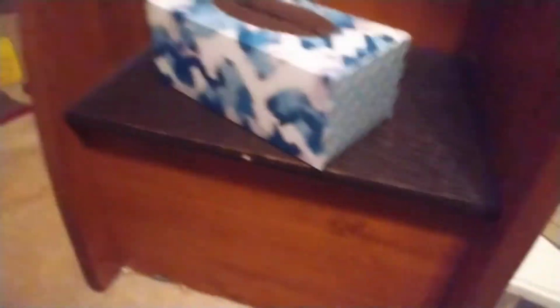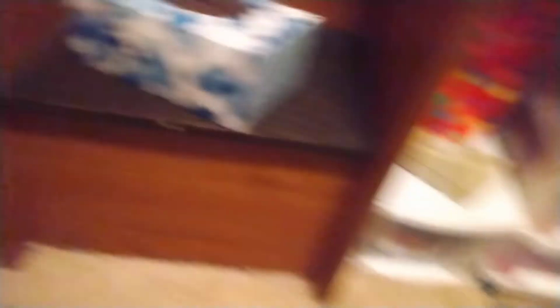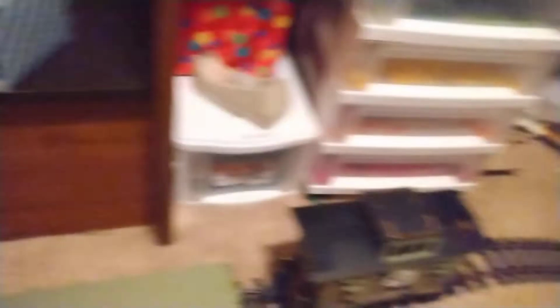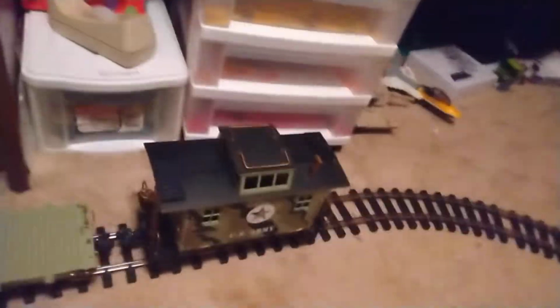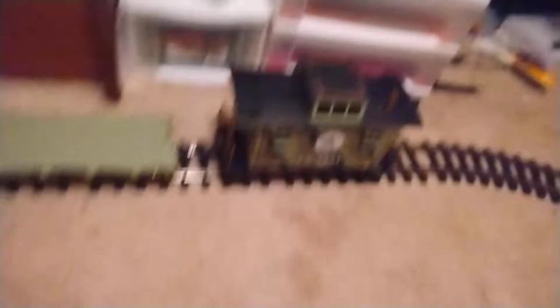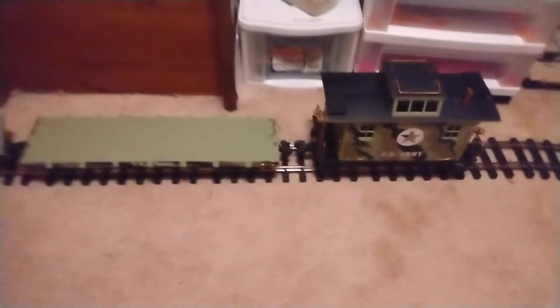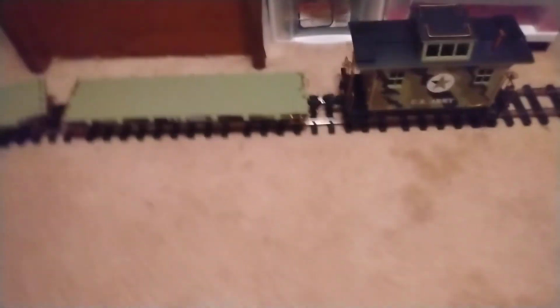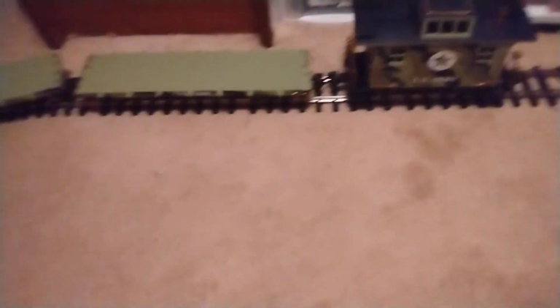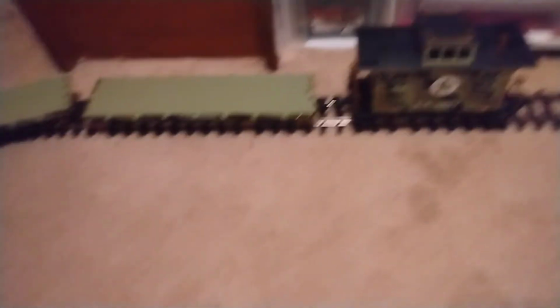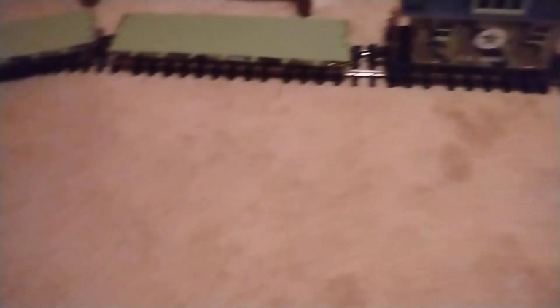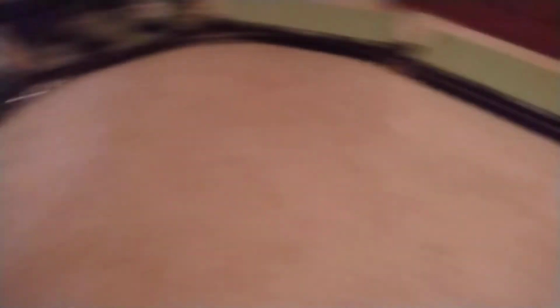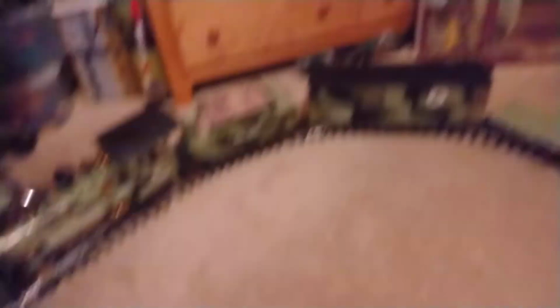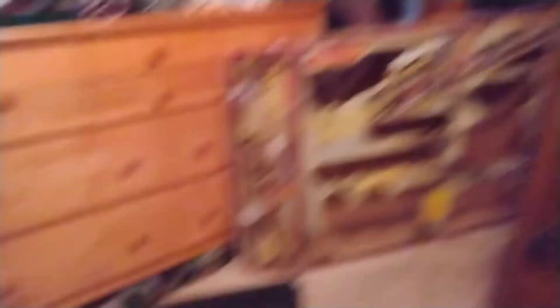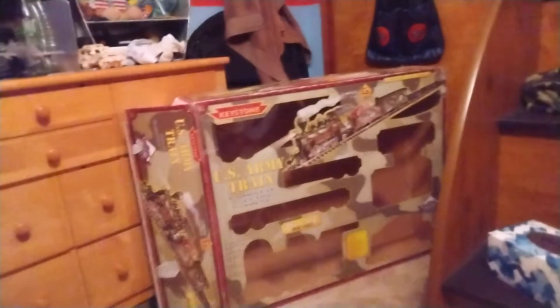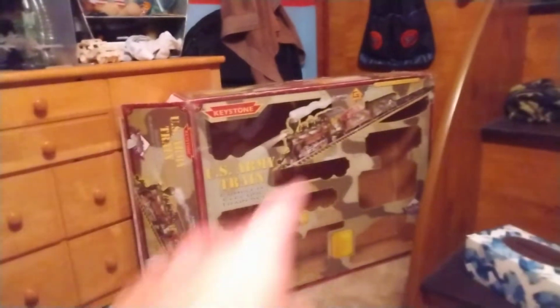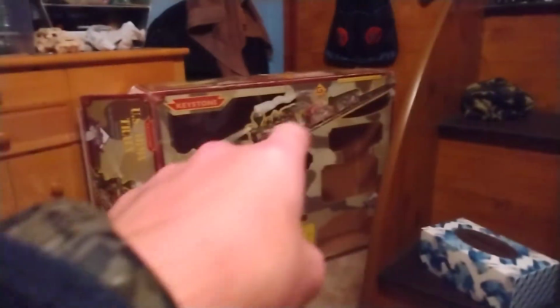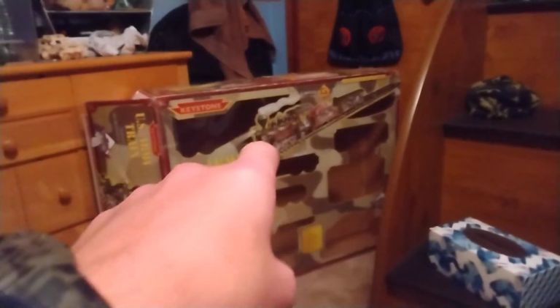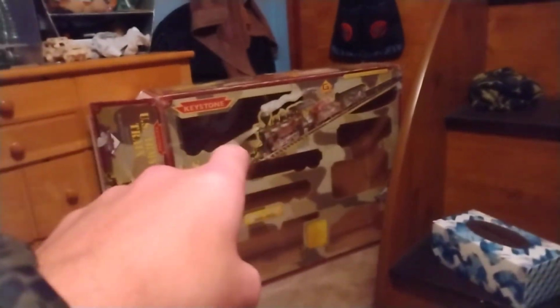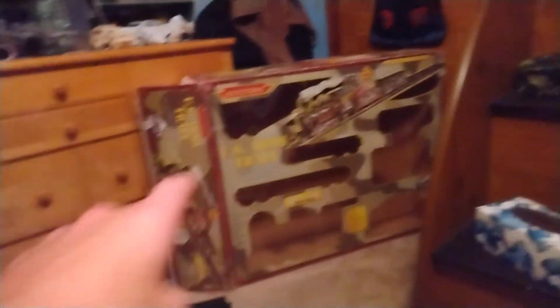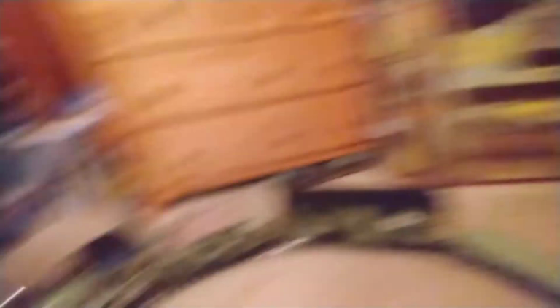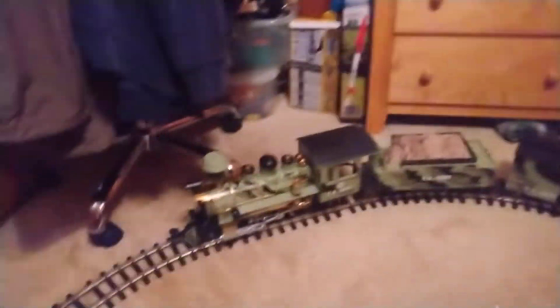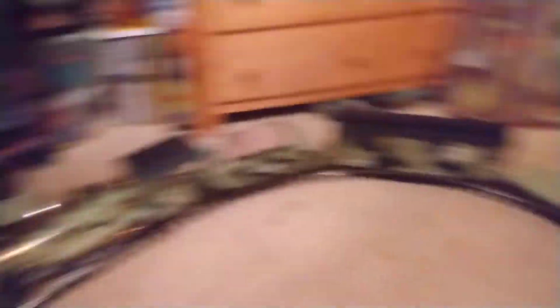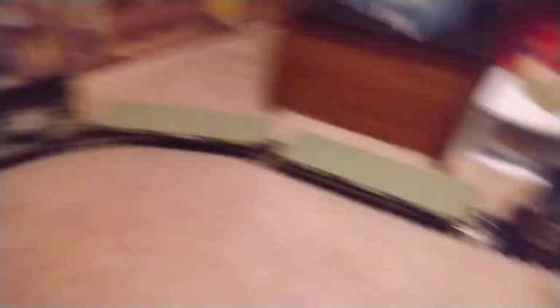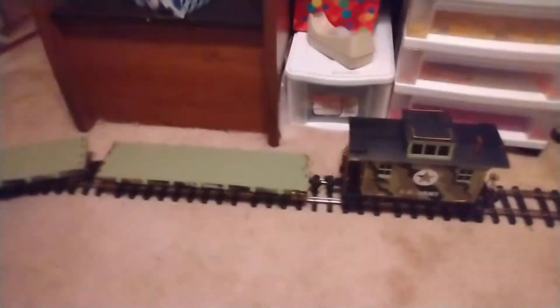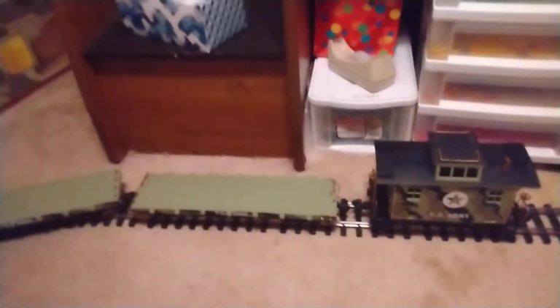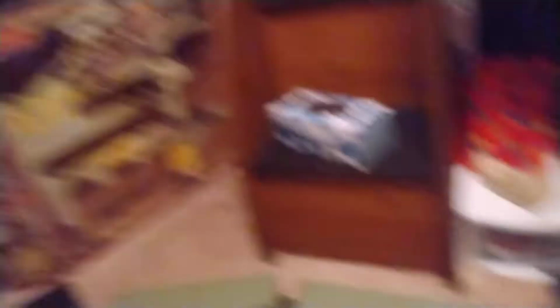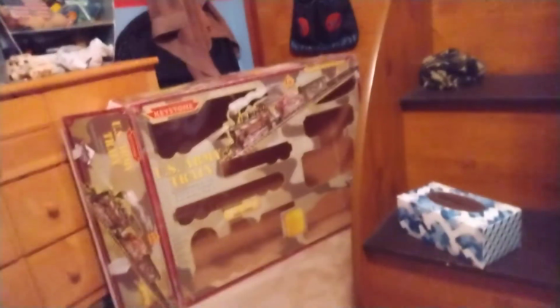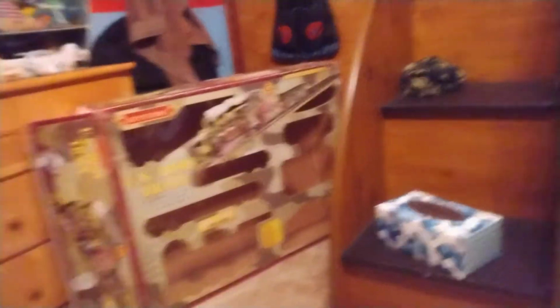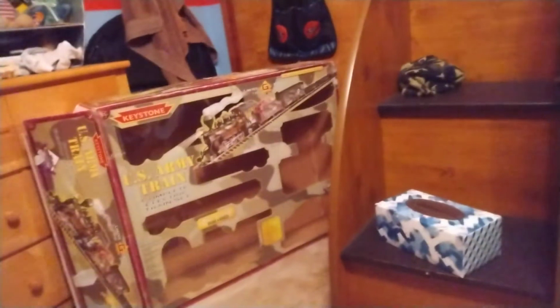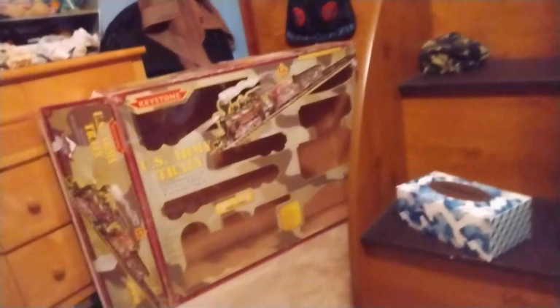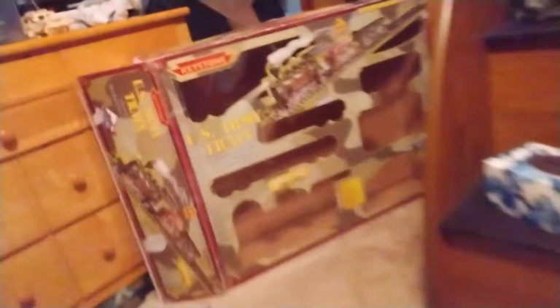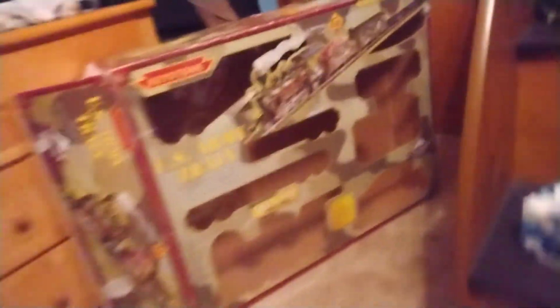Hey guys, welcome back to another video. Today we're going to be going over that thing which I already have set up right here. So it's a G-Scale US Army train.